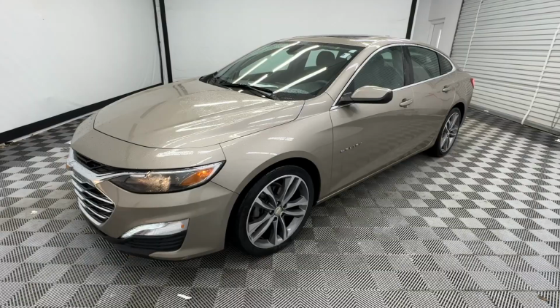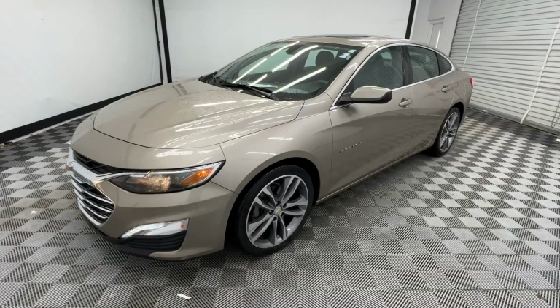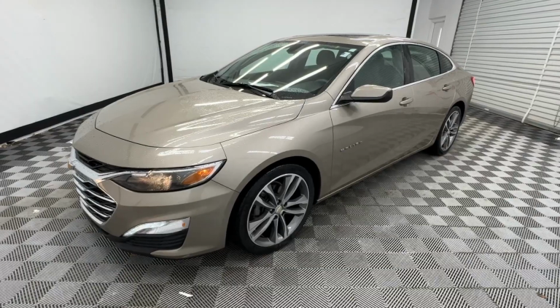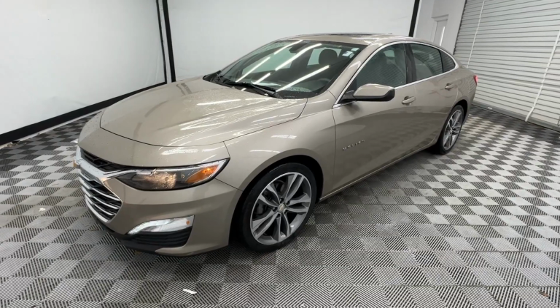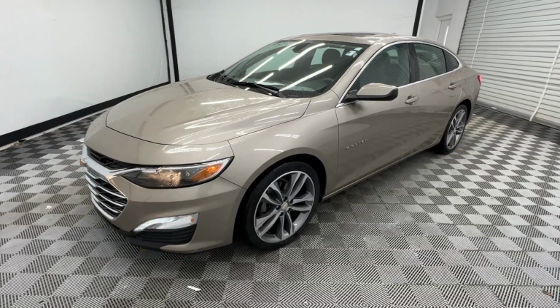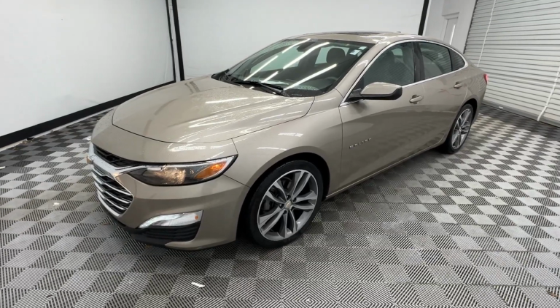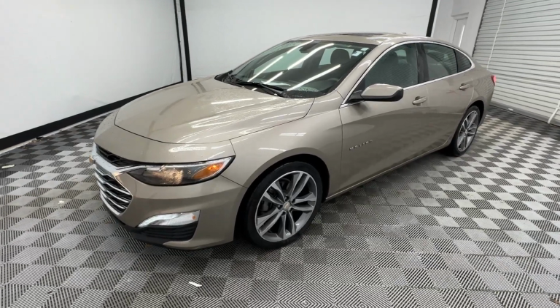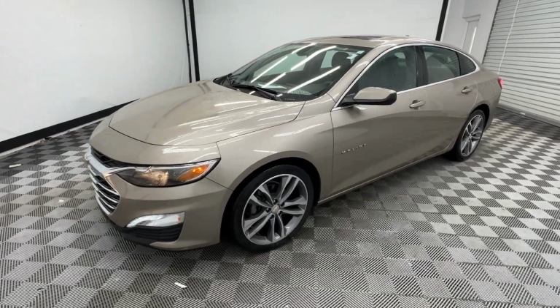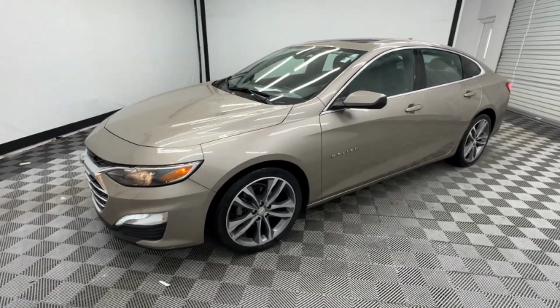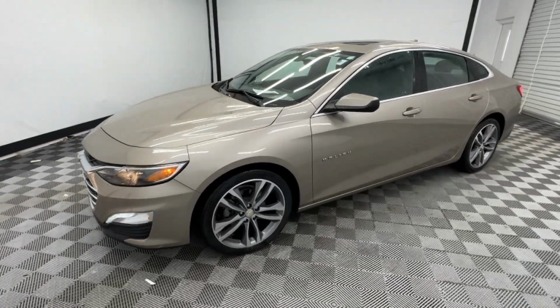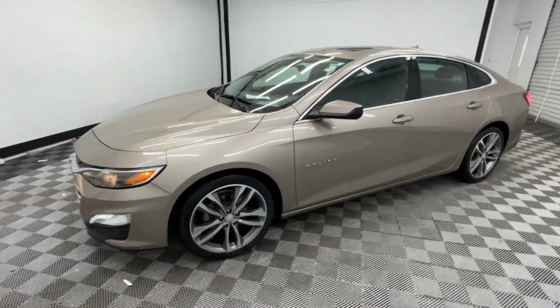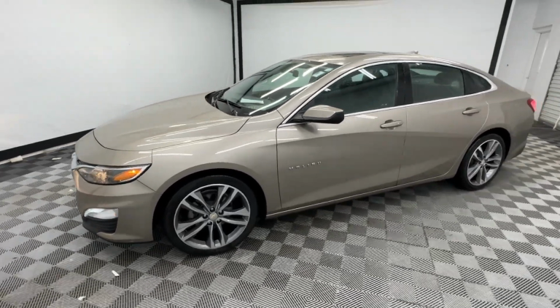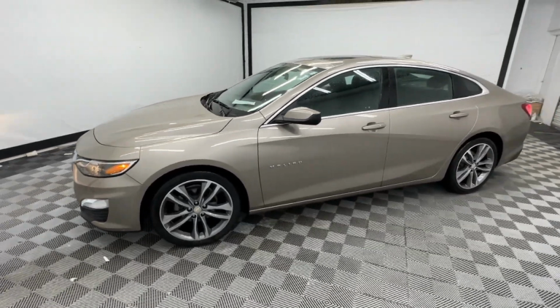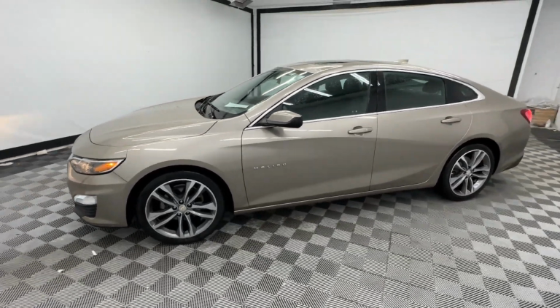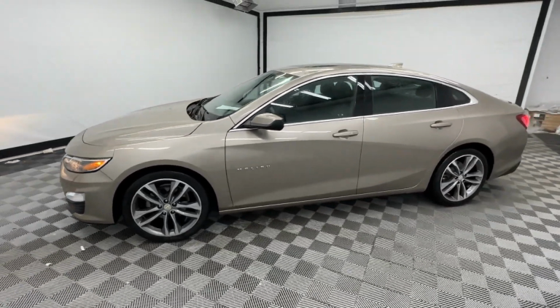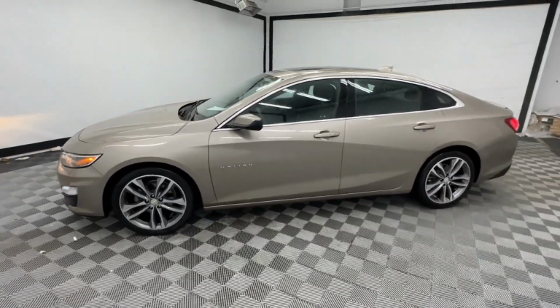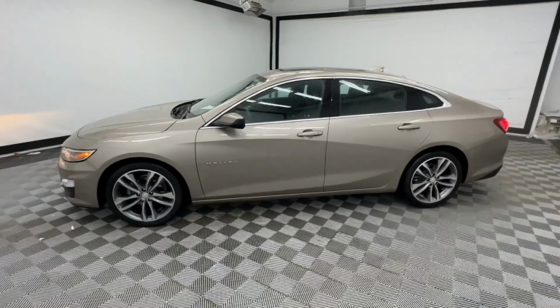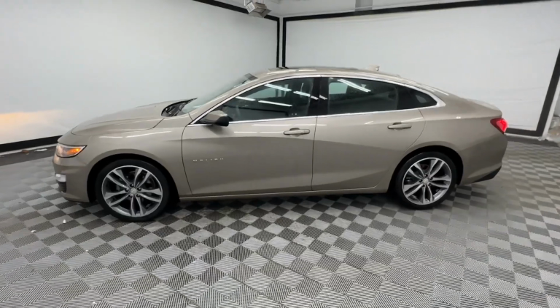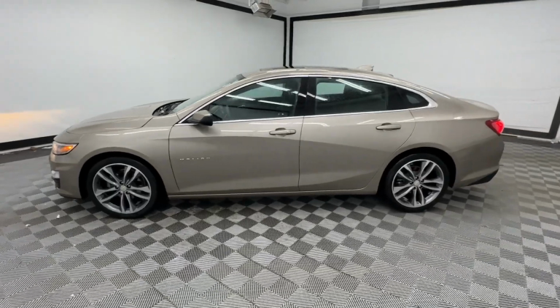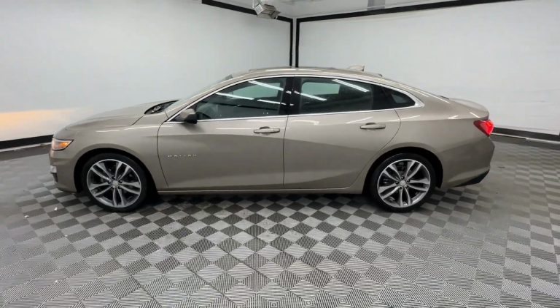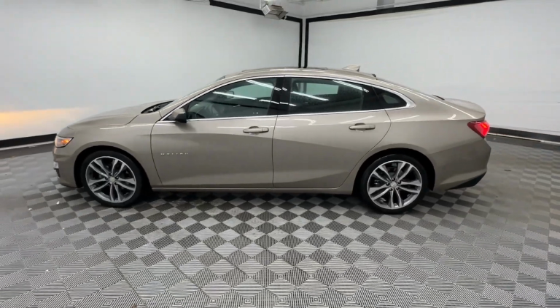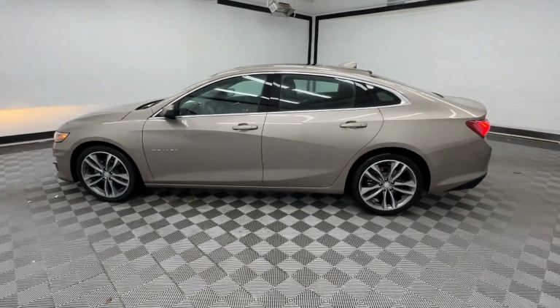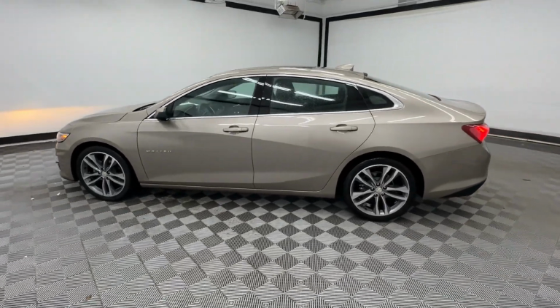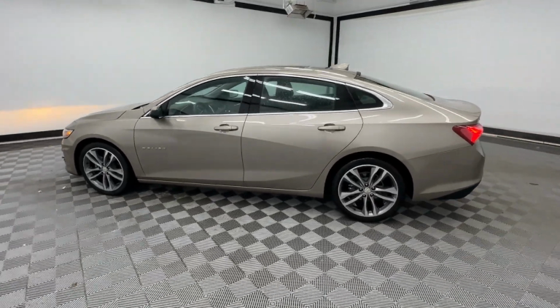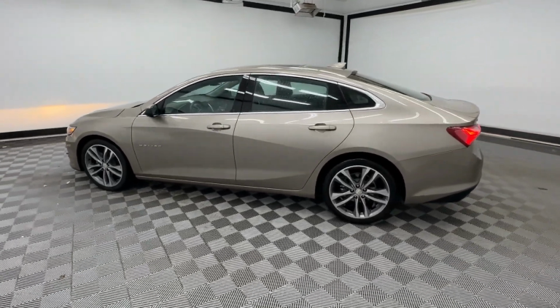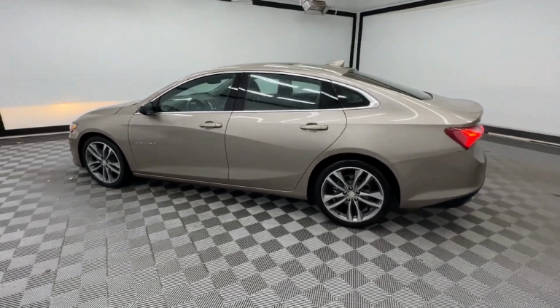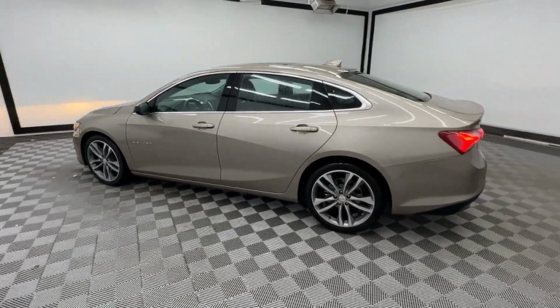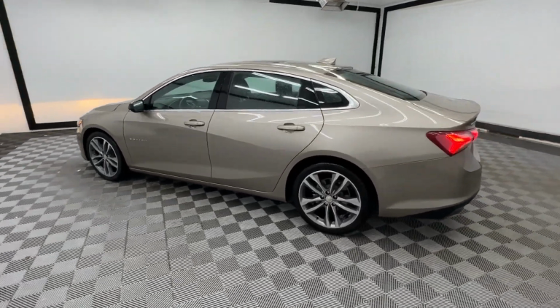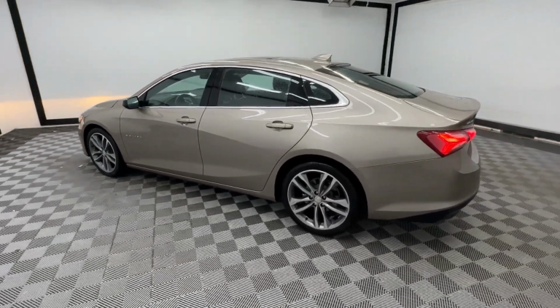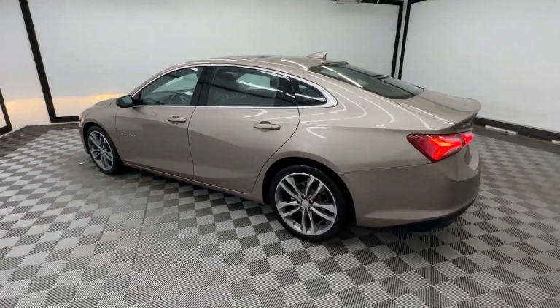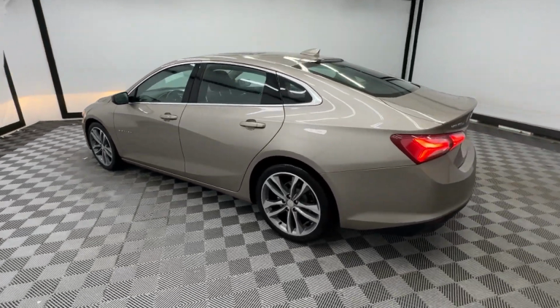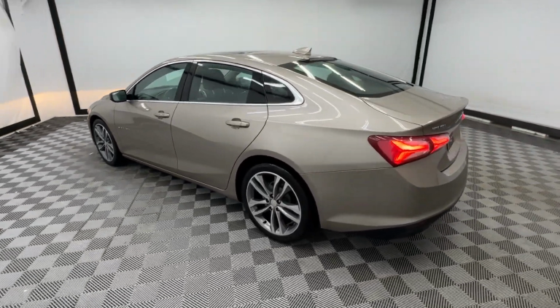Go home happy with the 2022 Chevrolet Malibu. With less than 70,000 miles on the odometer, this vehicle stands out from the rest.